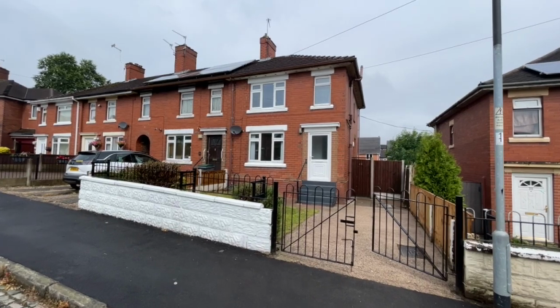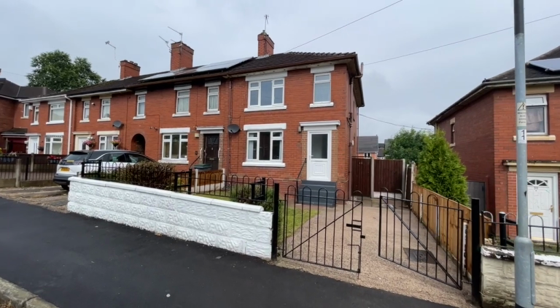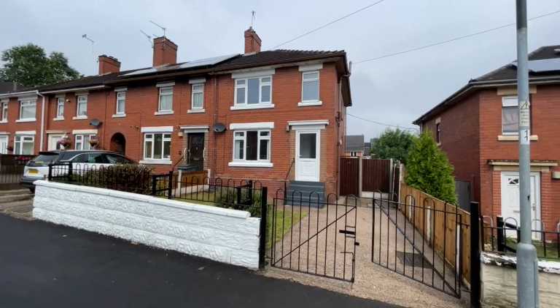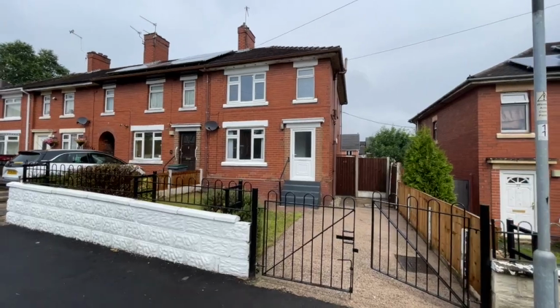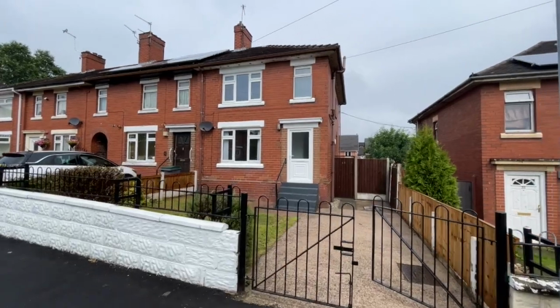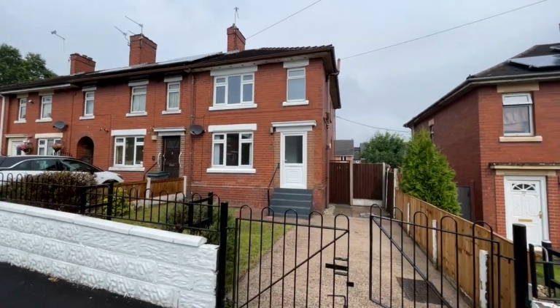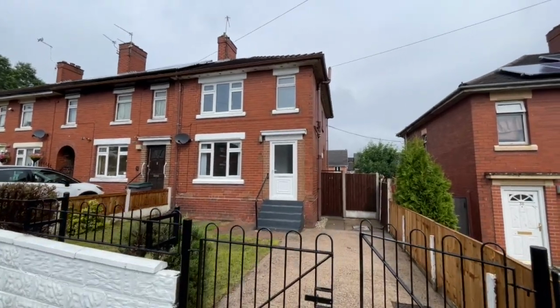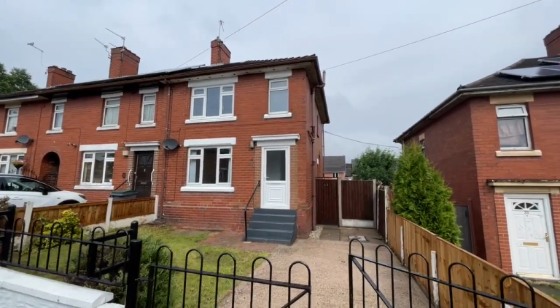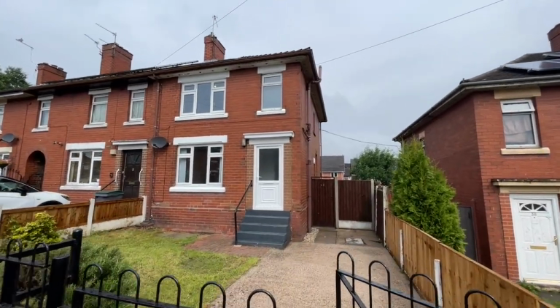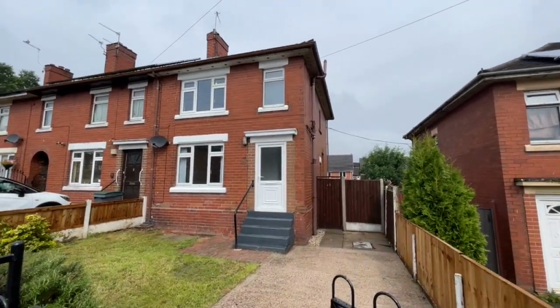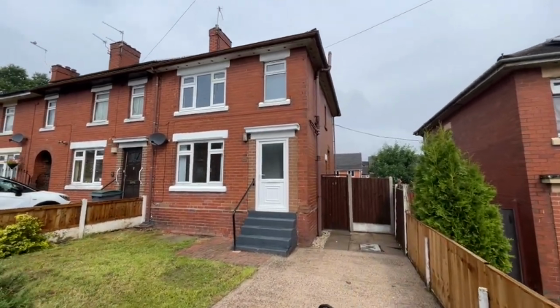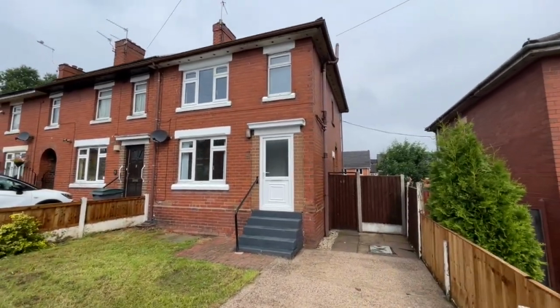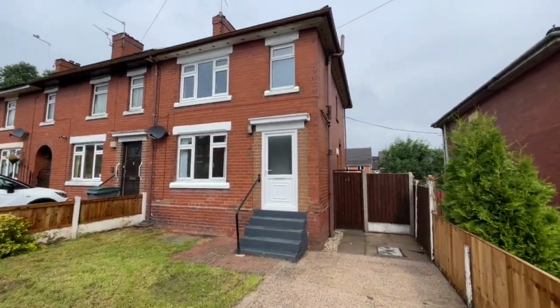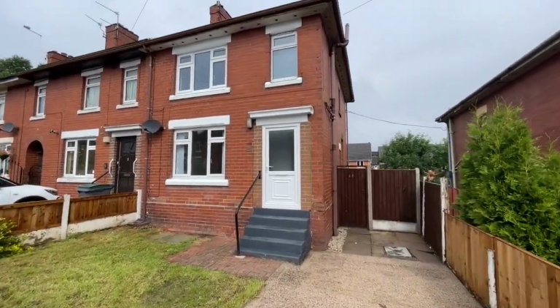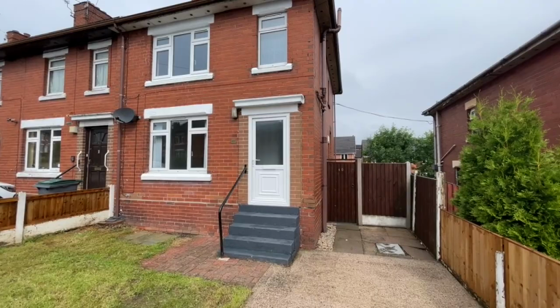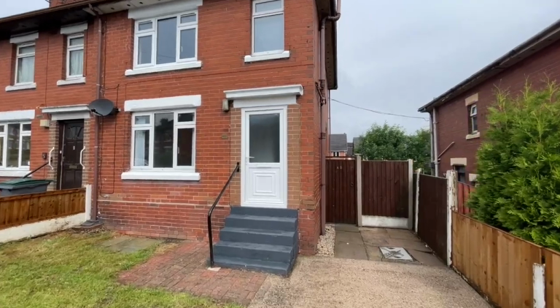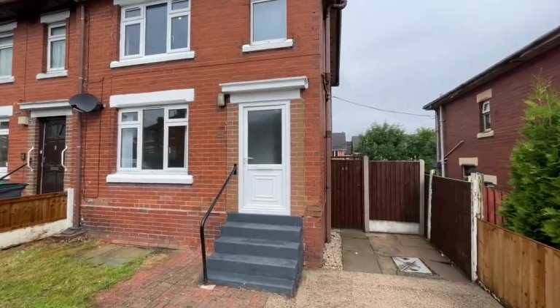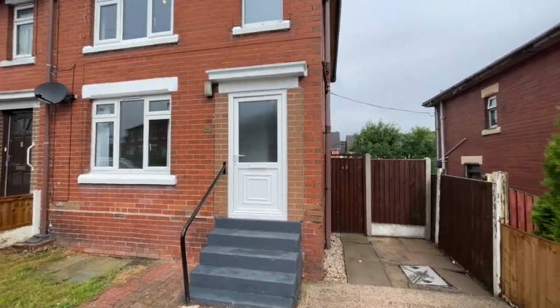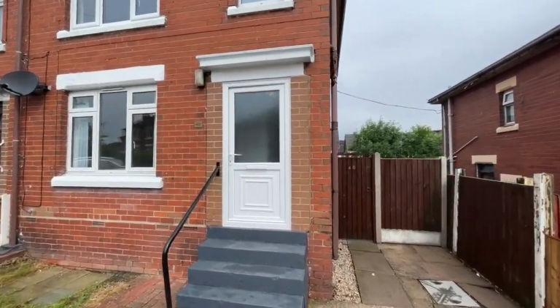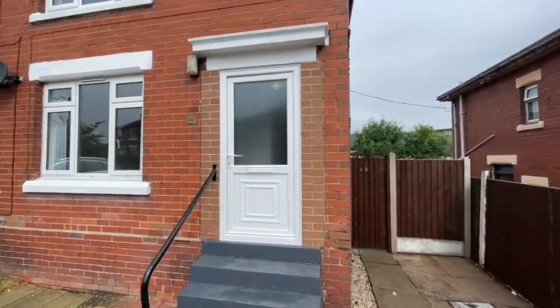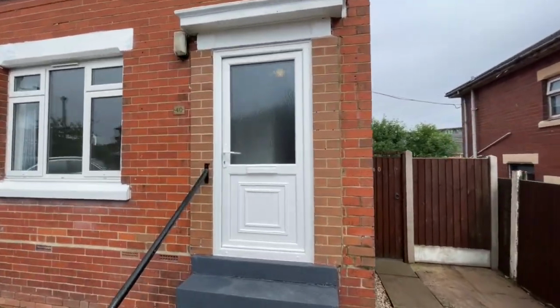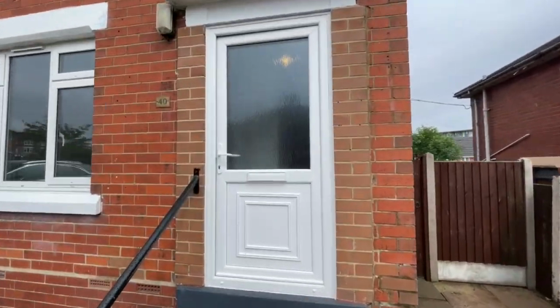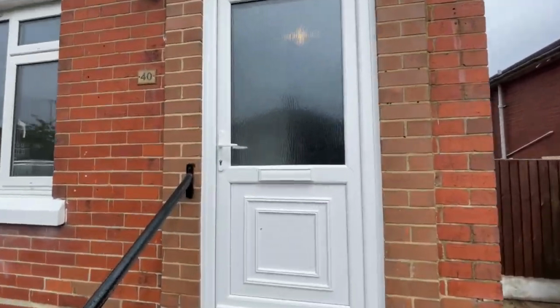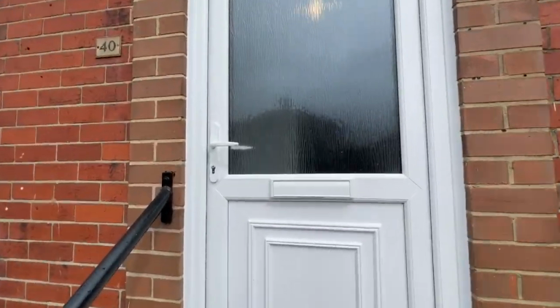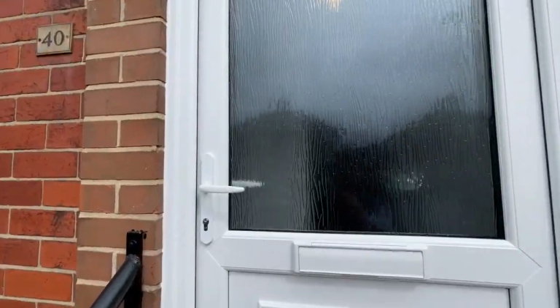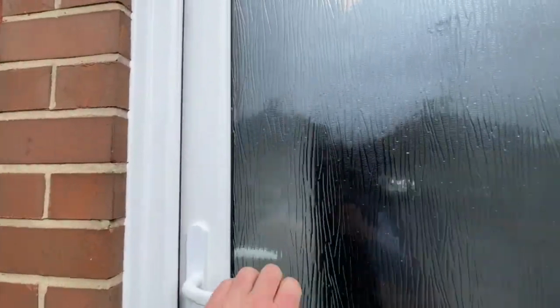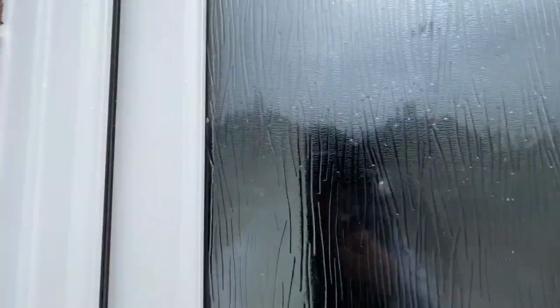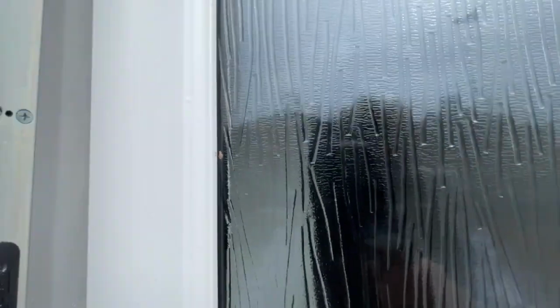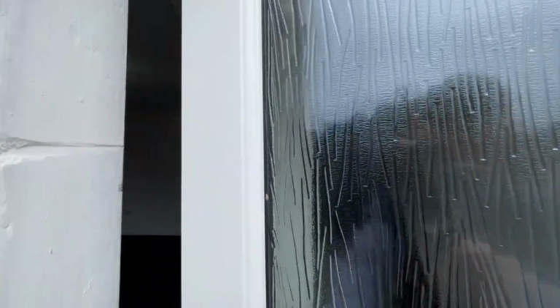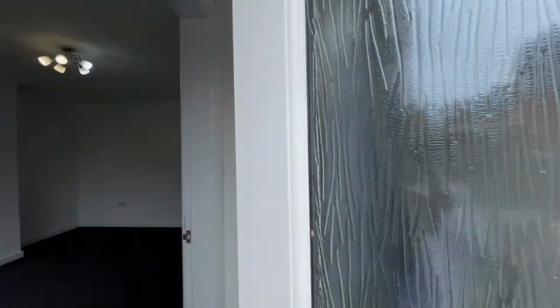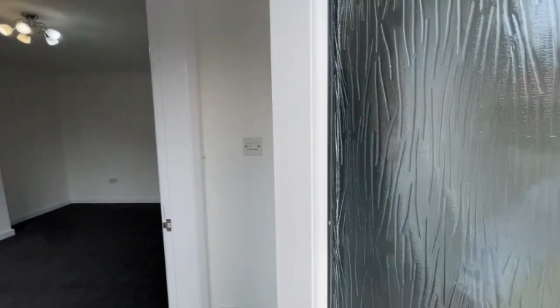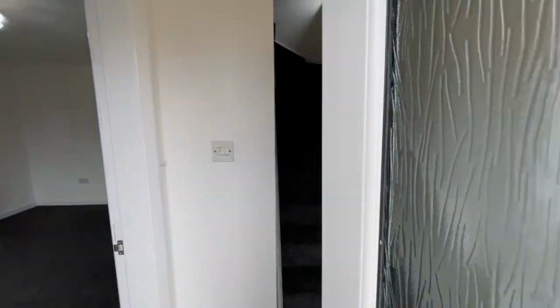This property on Grangerood Road in Myr is absolutely superb and we think it'll tick all your boxes. There's a driveway to the front, a nice tidy front garden, and a UPVC front door — so let's go inside and you'll see what we mean.